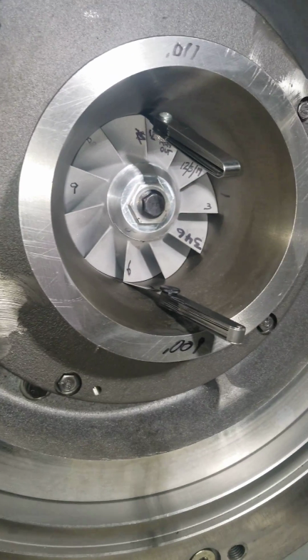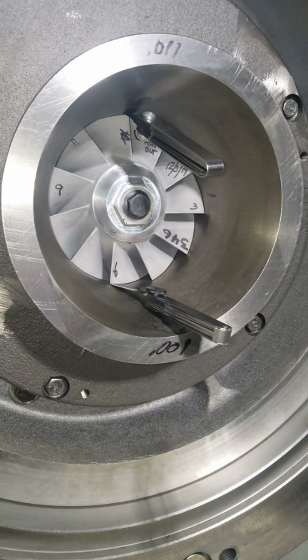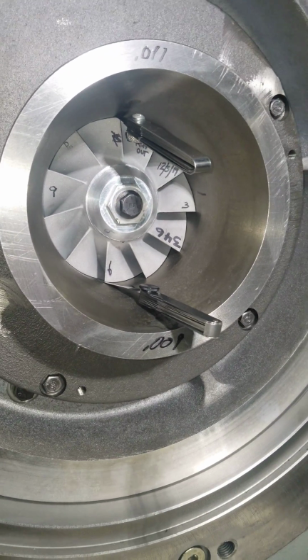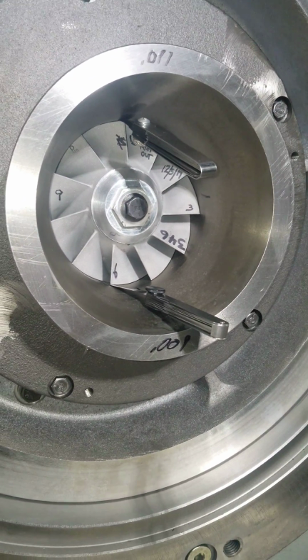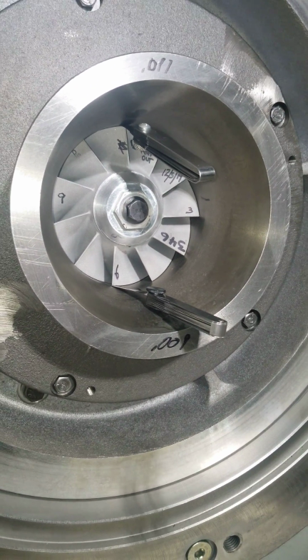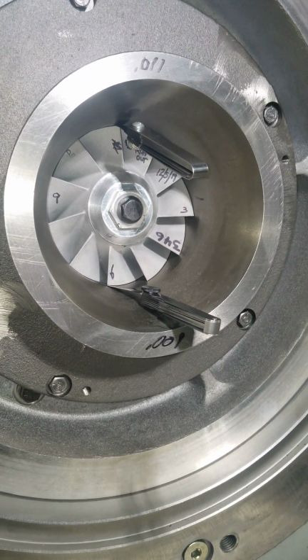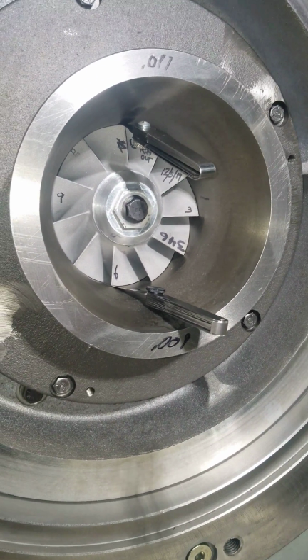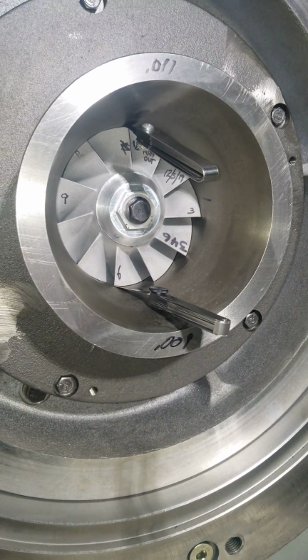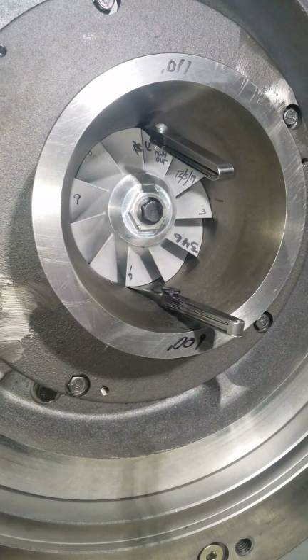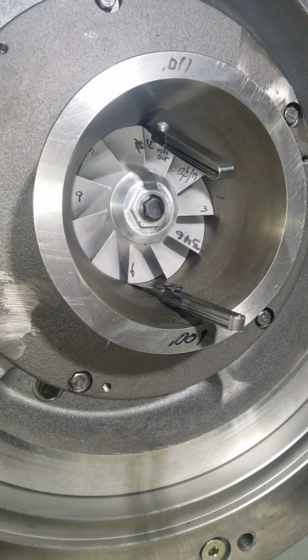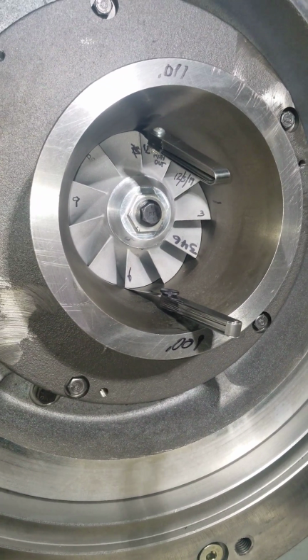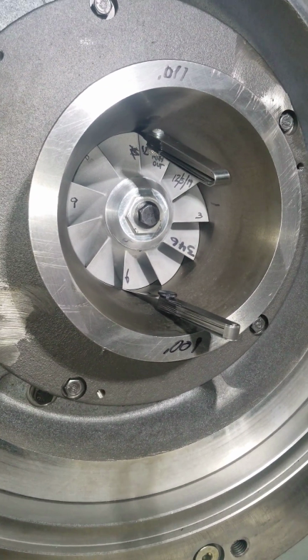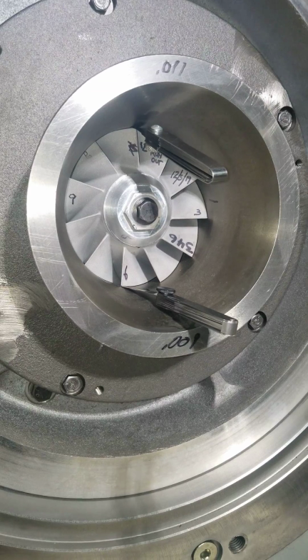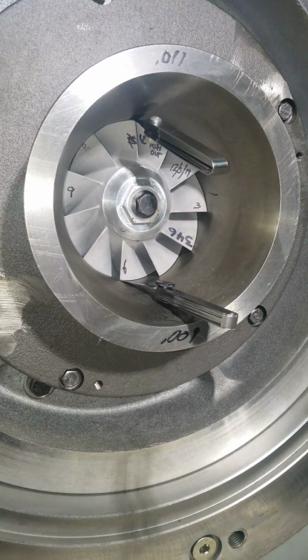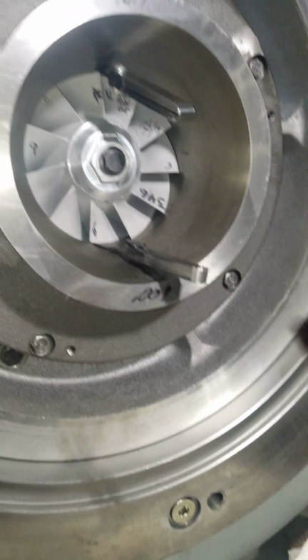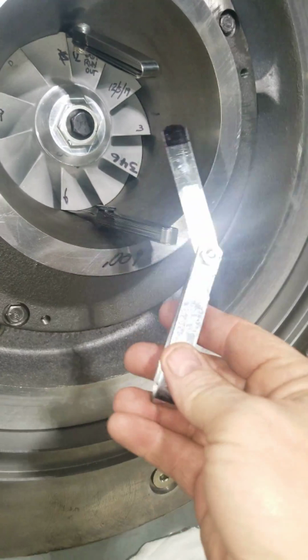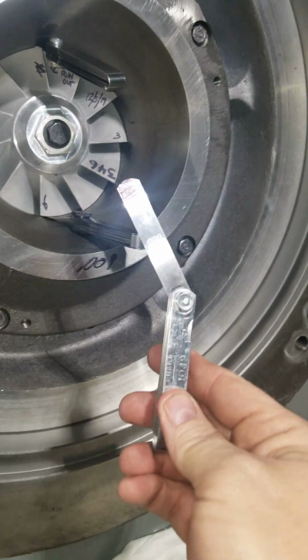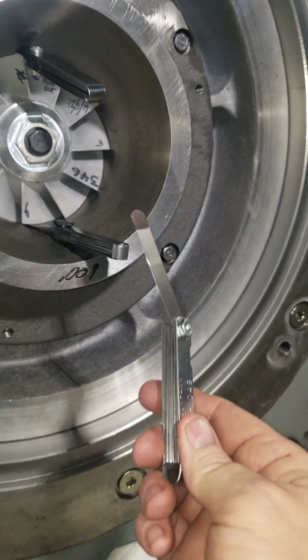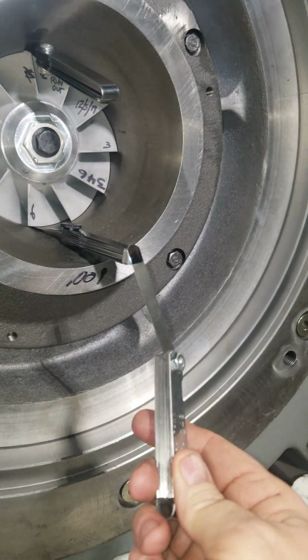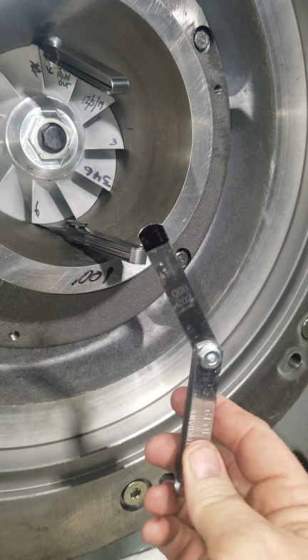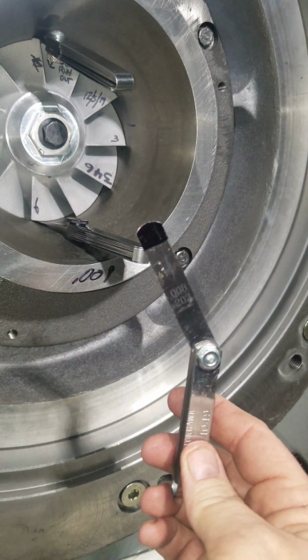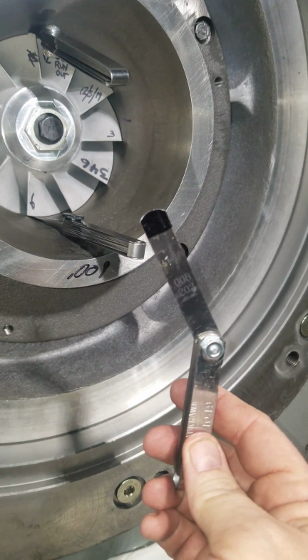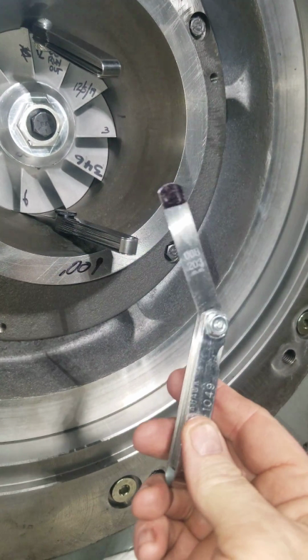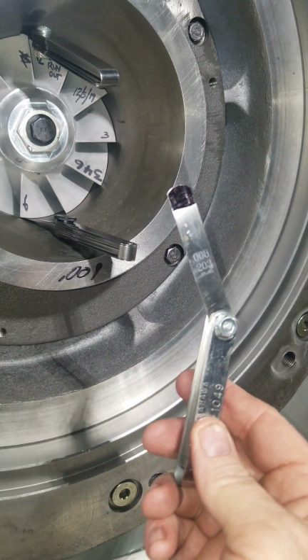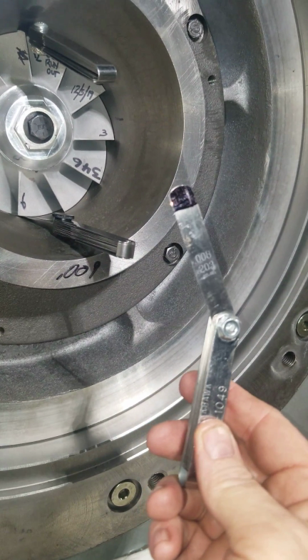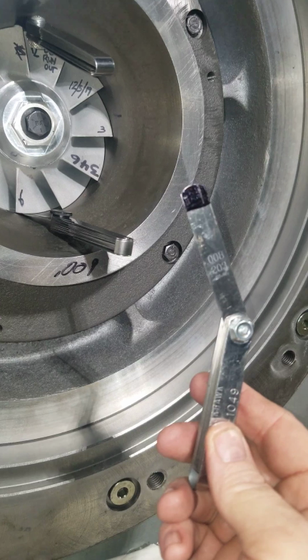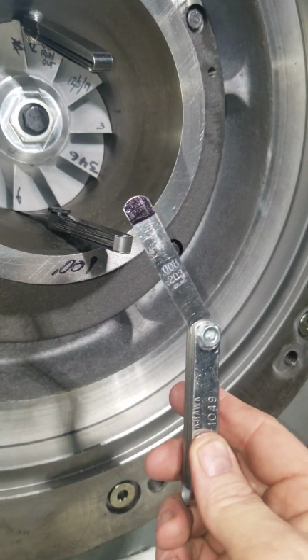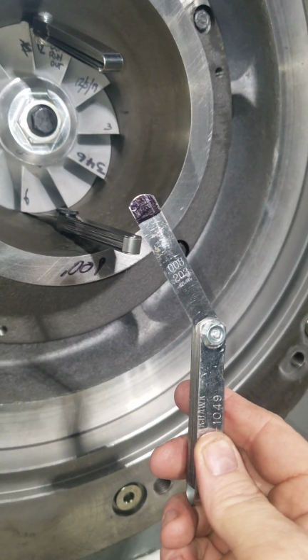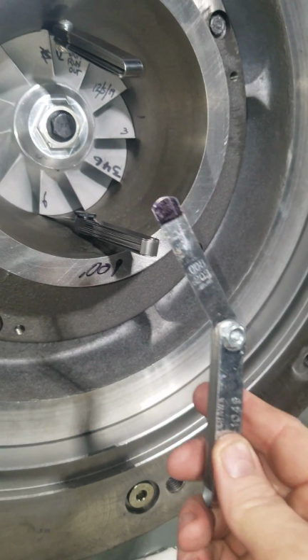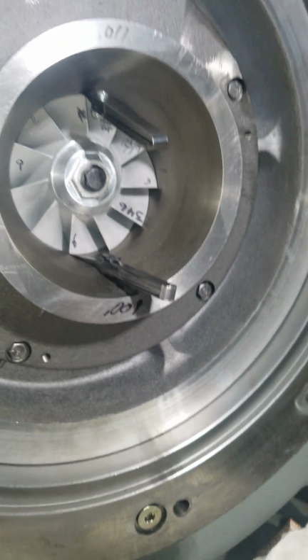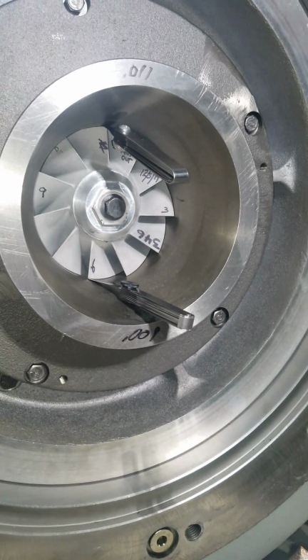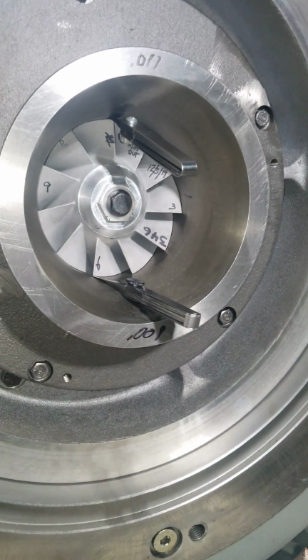Then you just refer to your bulletin that gives you your range to find out if you're good. So again, quick tip on feeler gauges — if you can't see like me, a little black magic marker goes a long way. Have a good one.